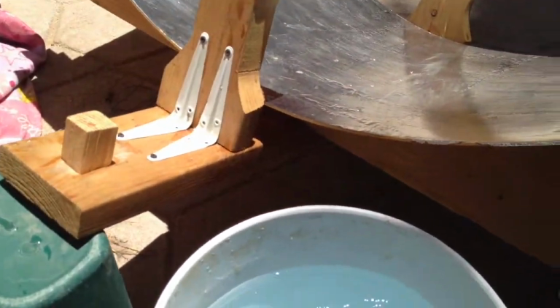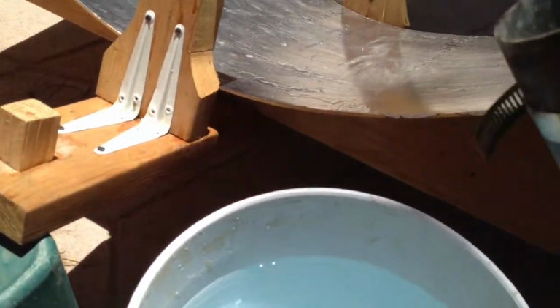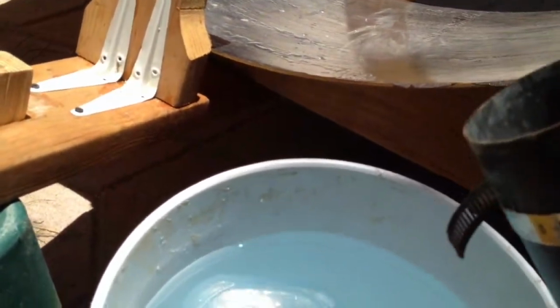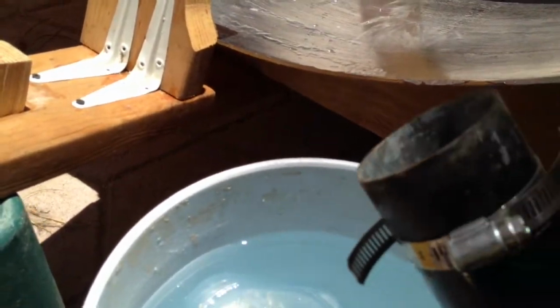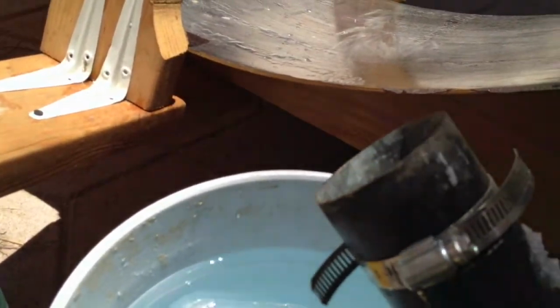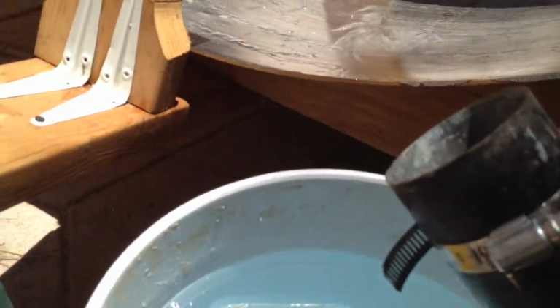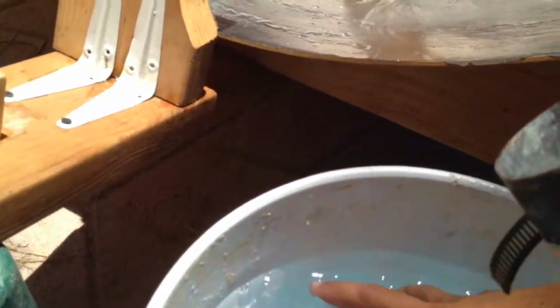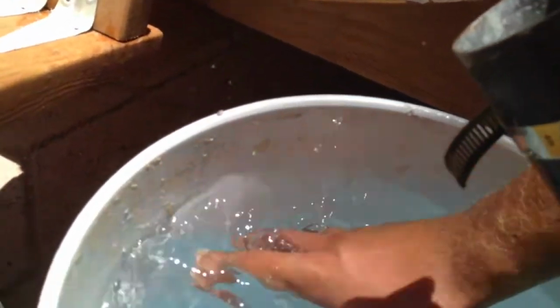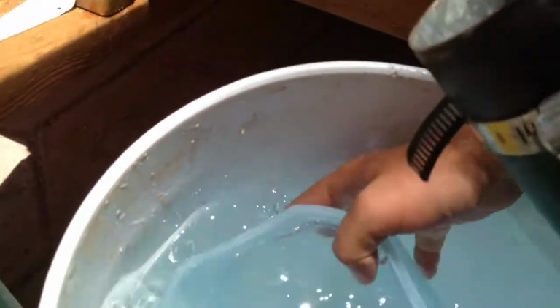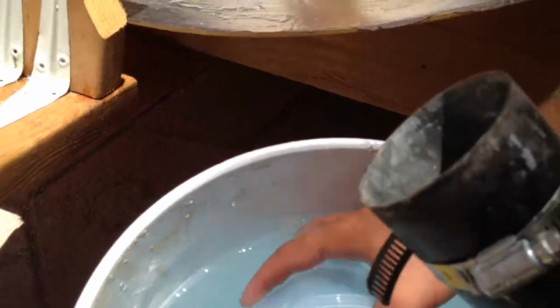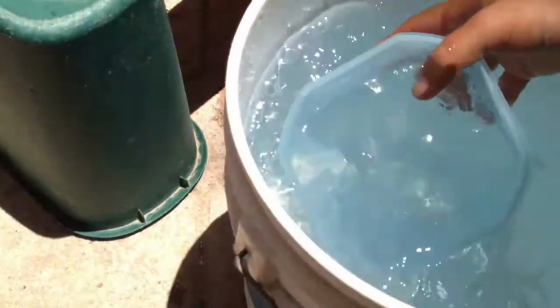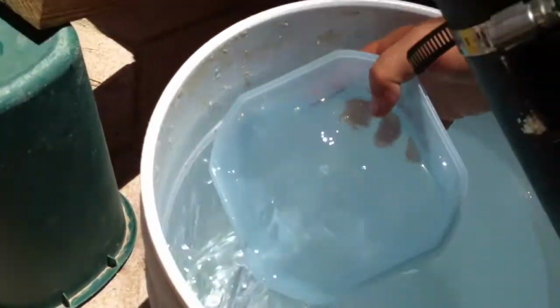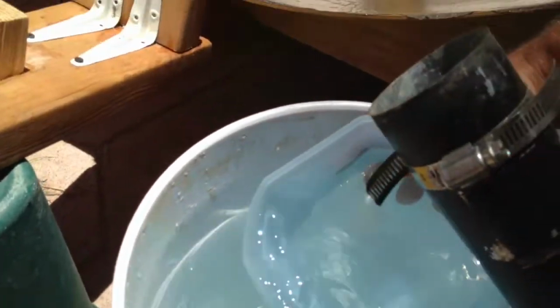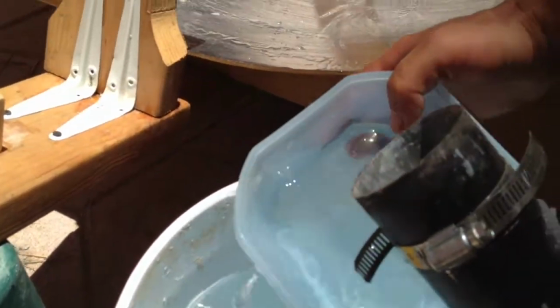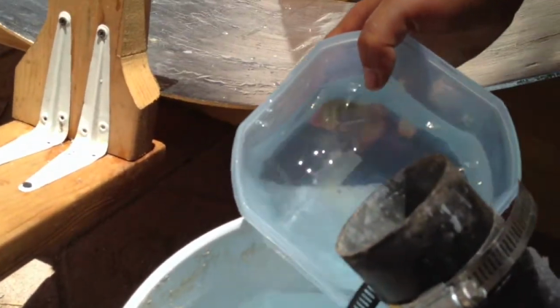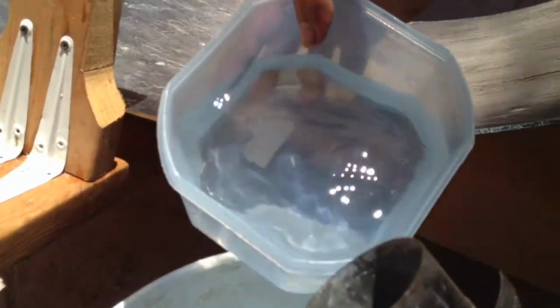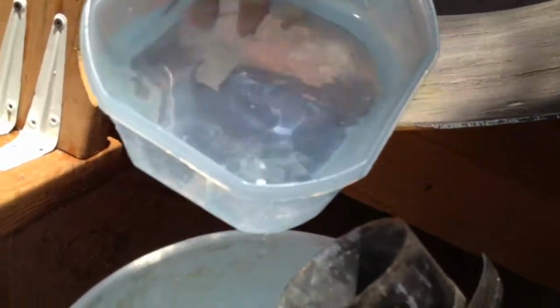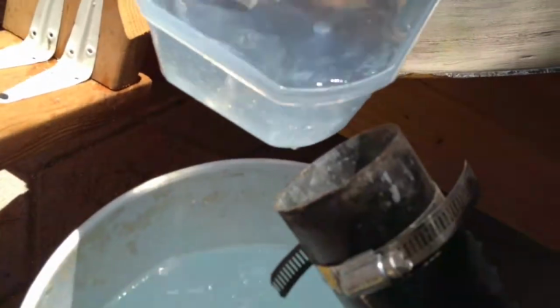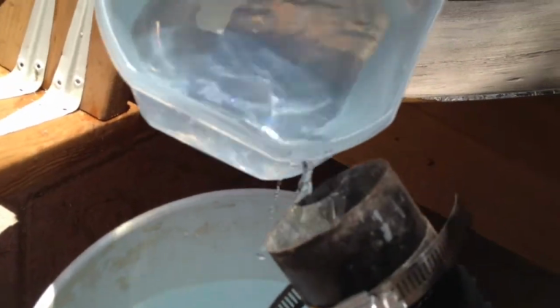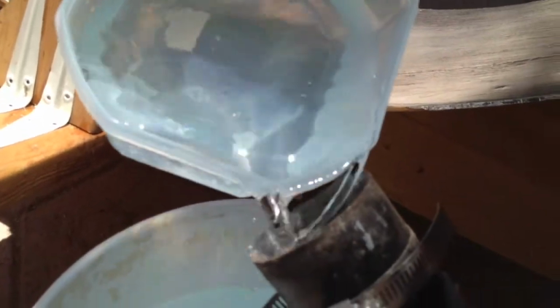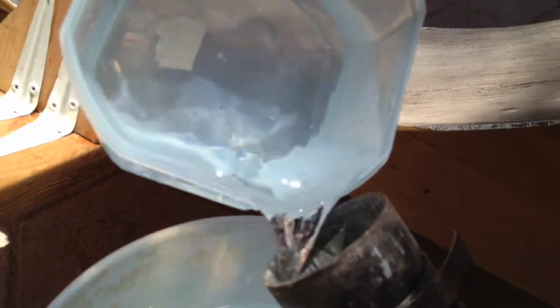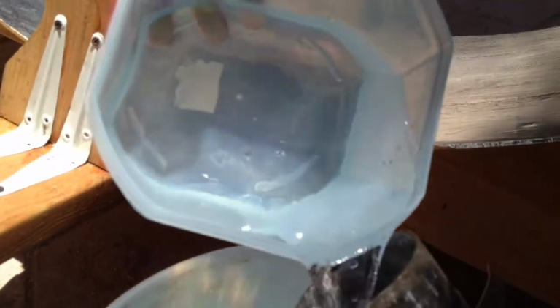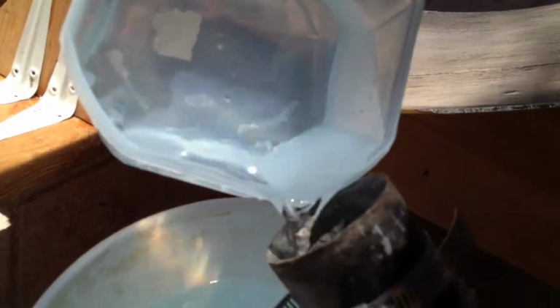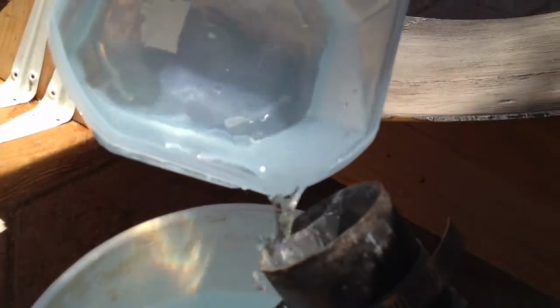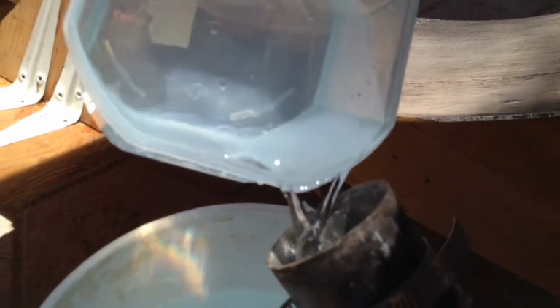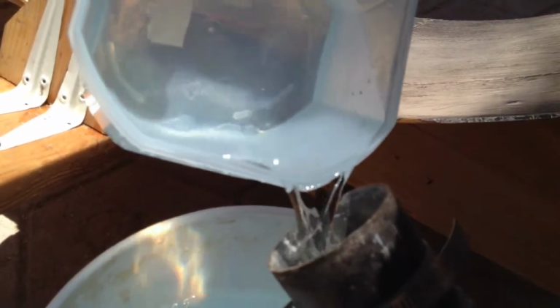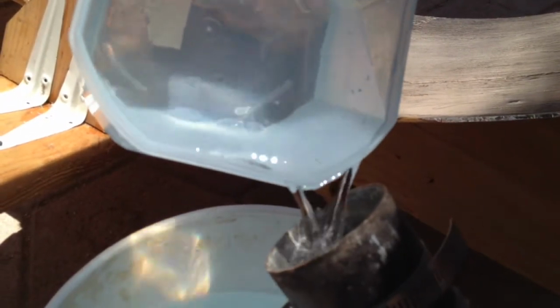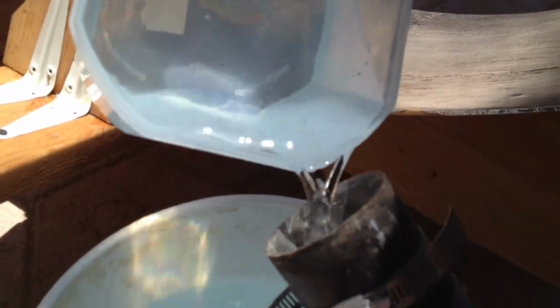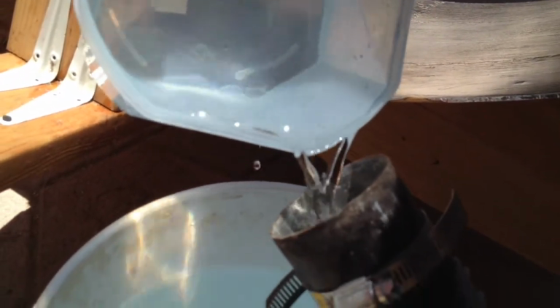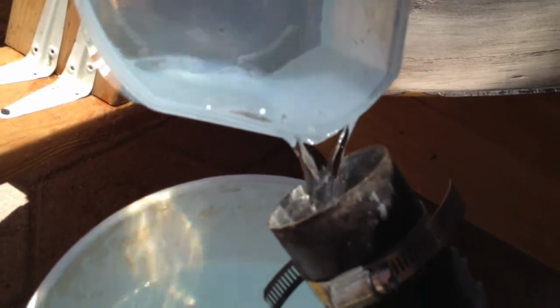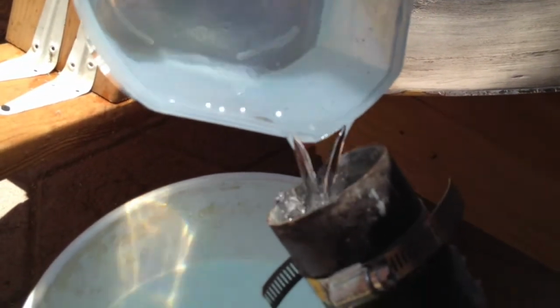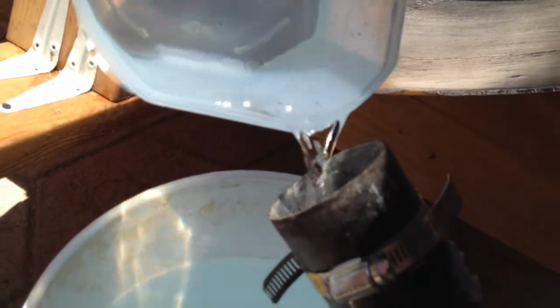Now I'll take this small bucket we have here — this is now the colder mixed water — and we put this in the tube. This is going to be heated up next with the power of the sun. You just keep doing this until the water is hot enough in the bucket.